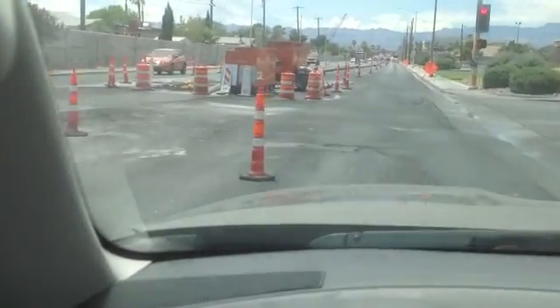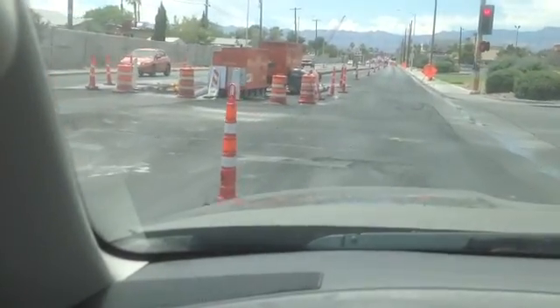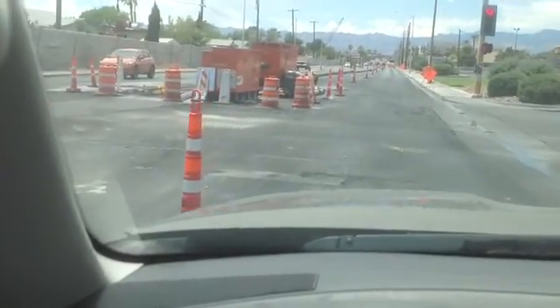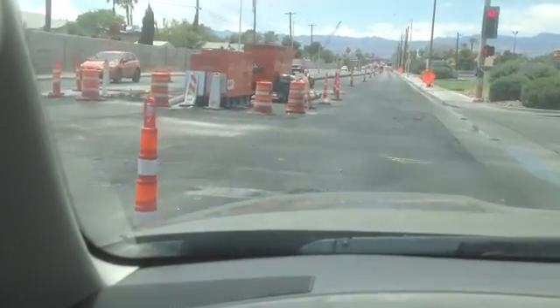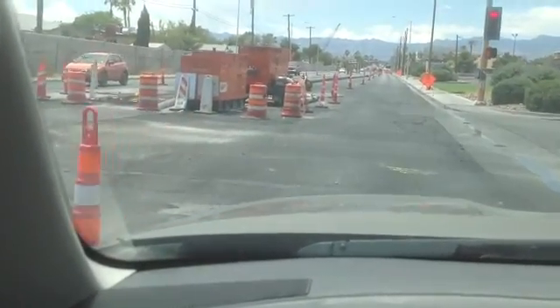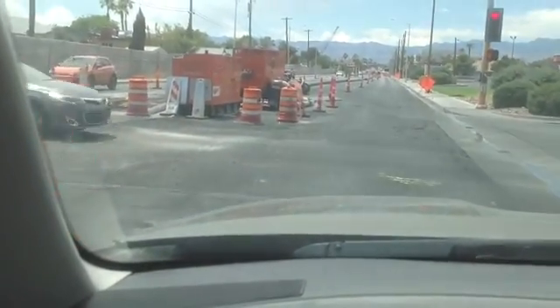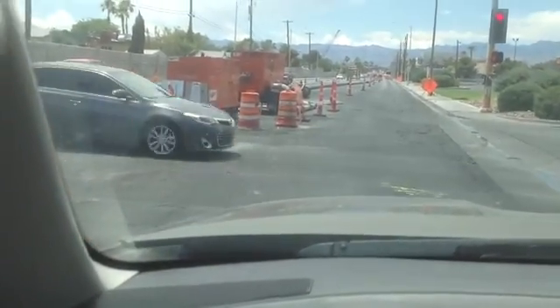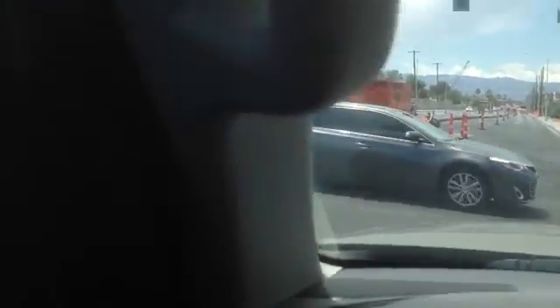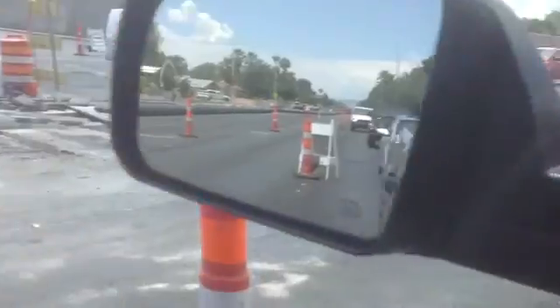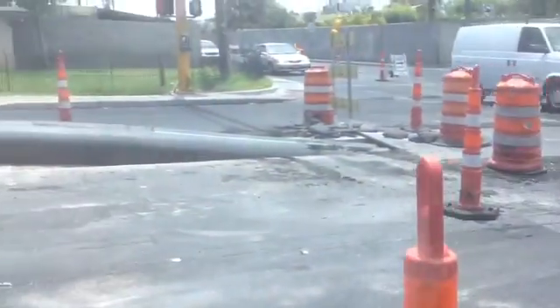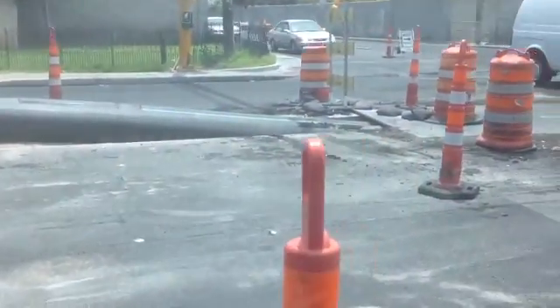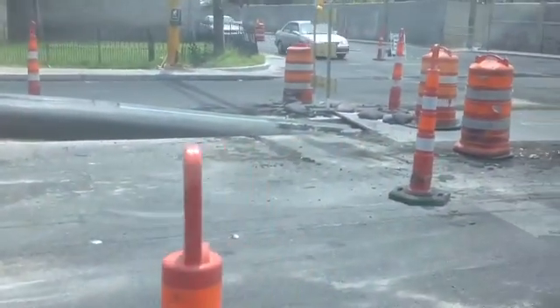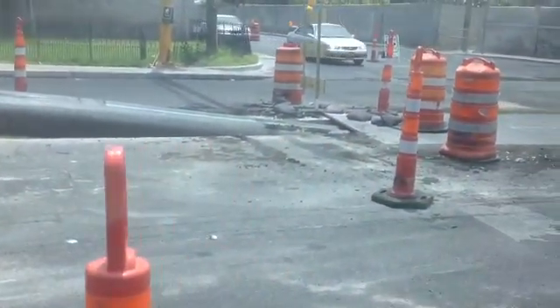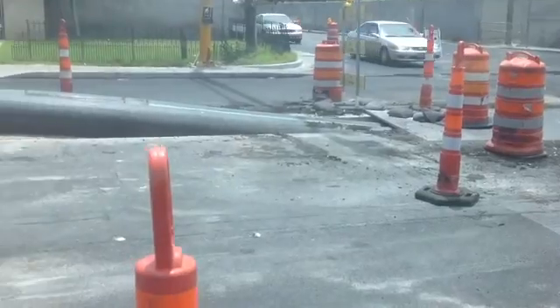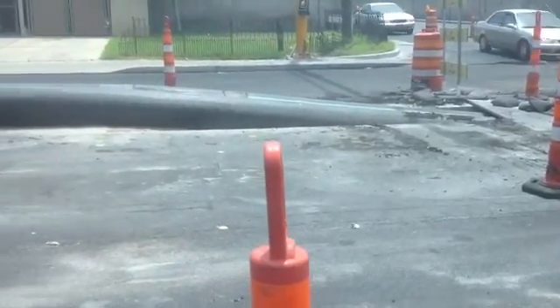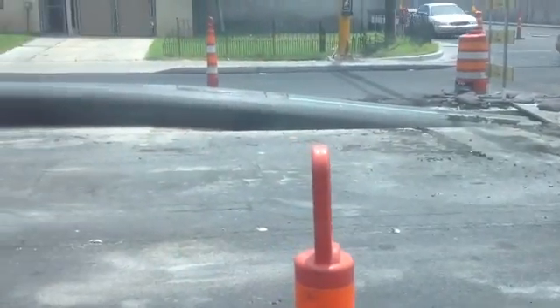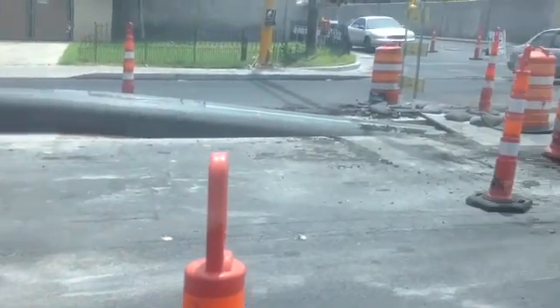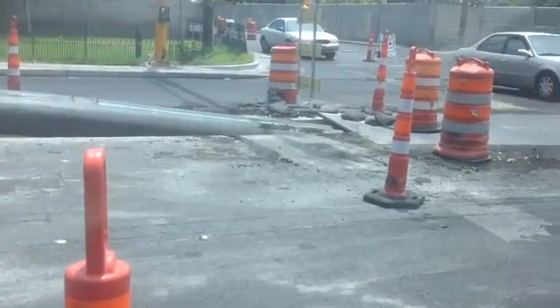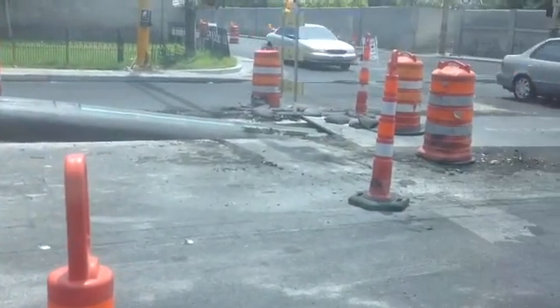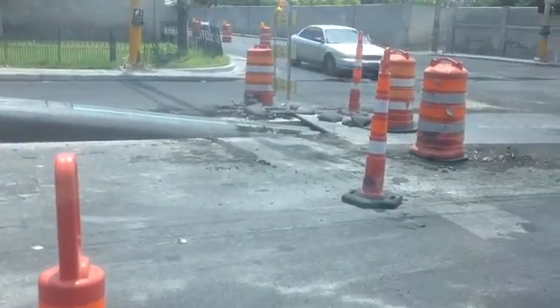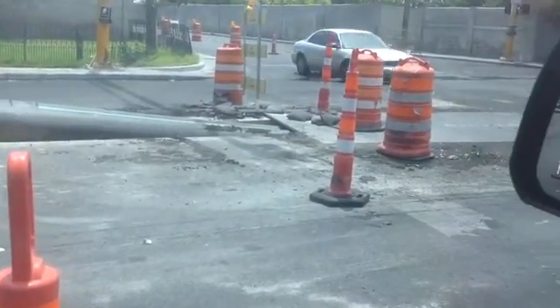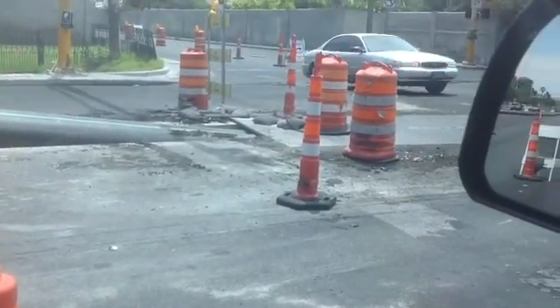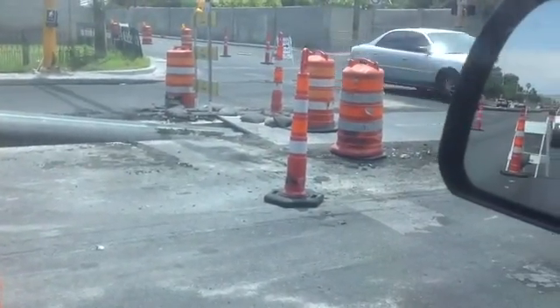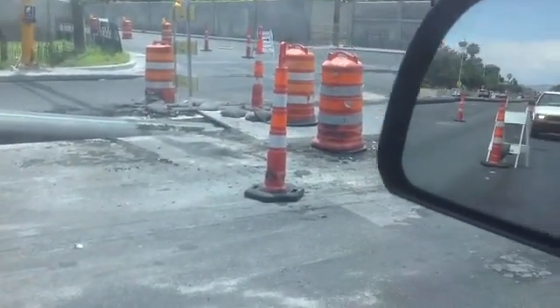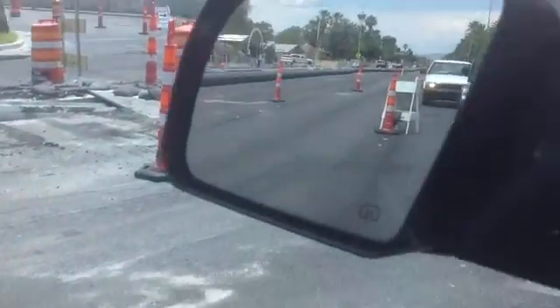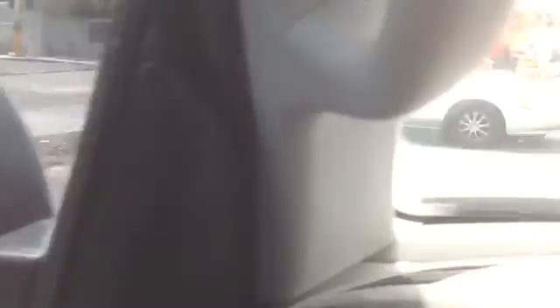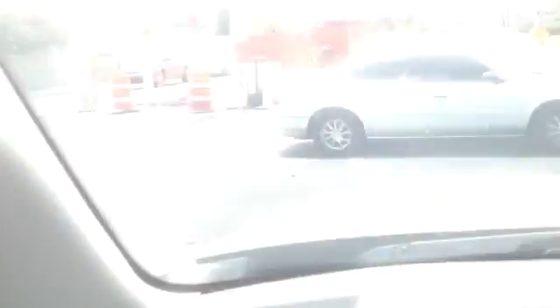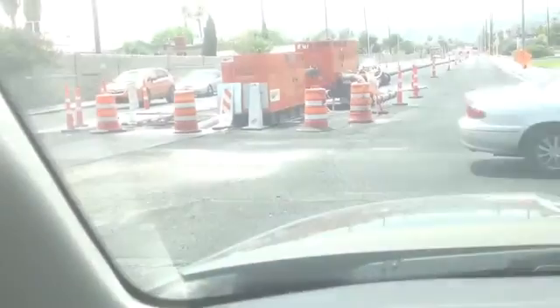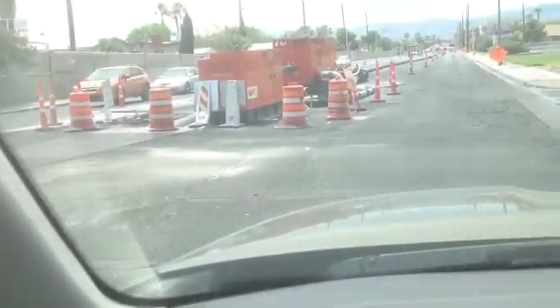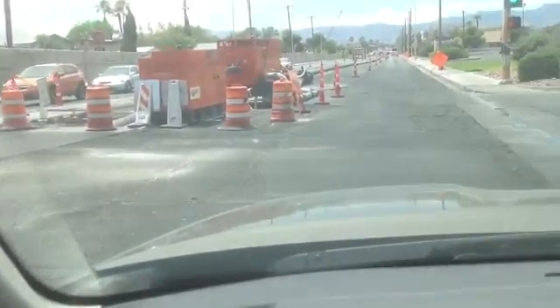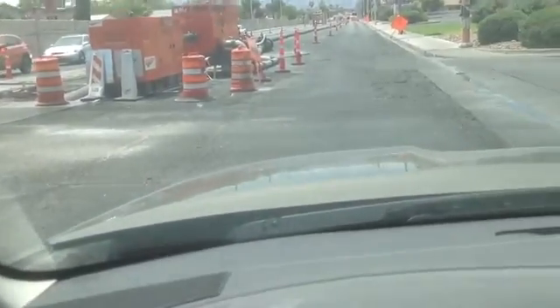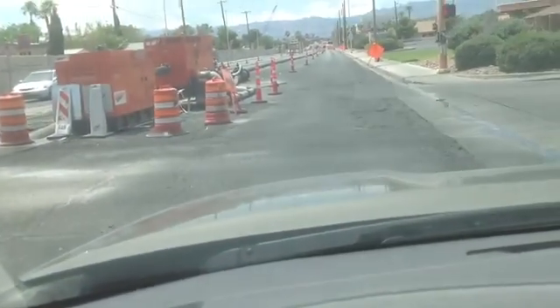Here we are towards the end of the project. You can see how at the intersections, they just take it underneath the road just for the intersections.